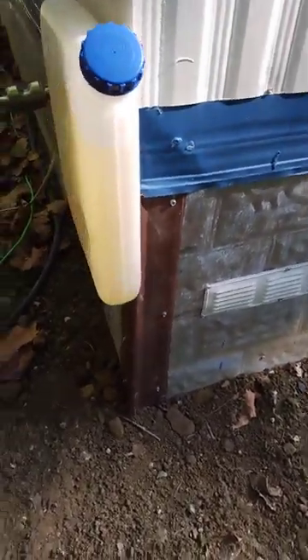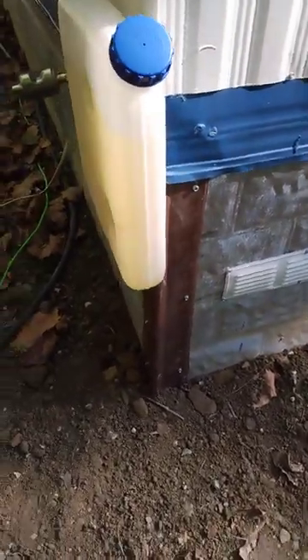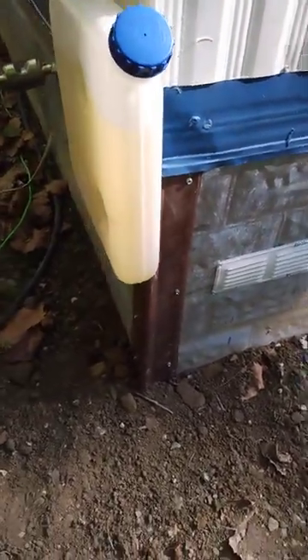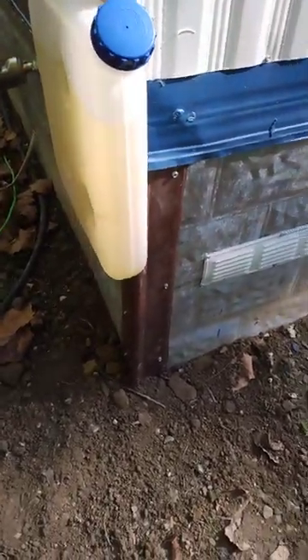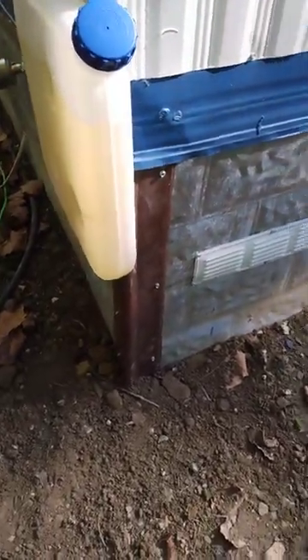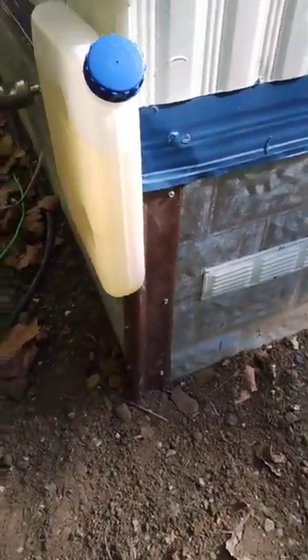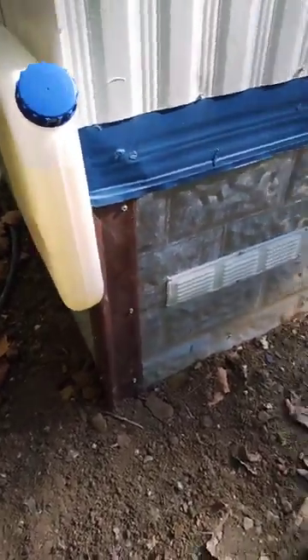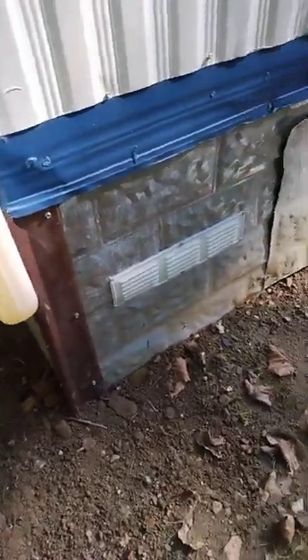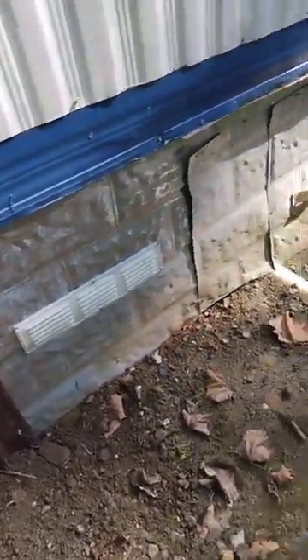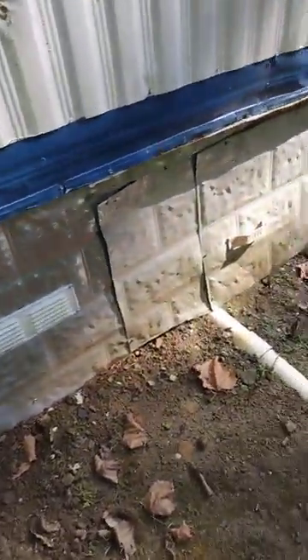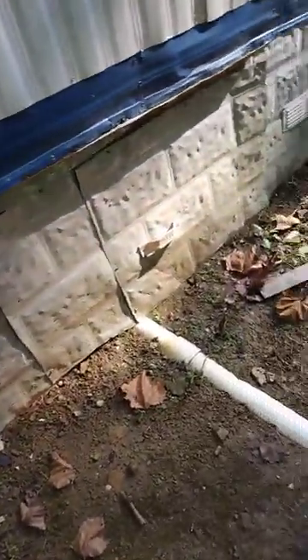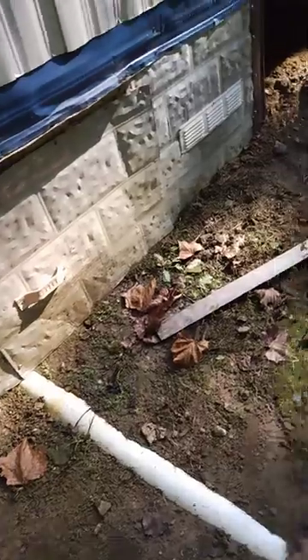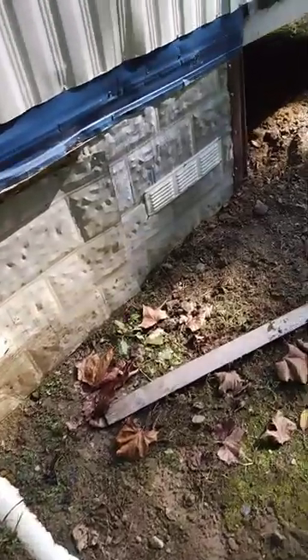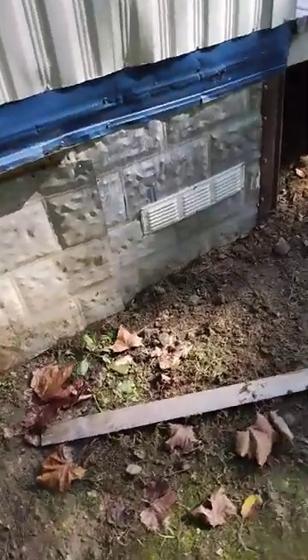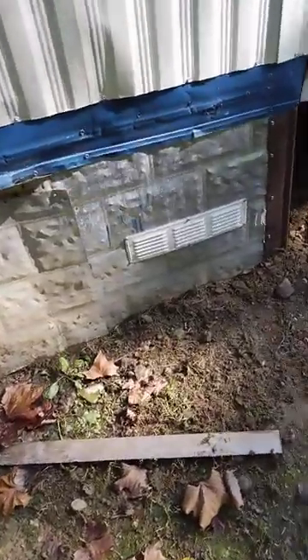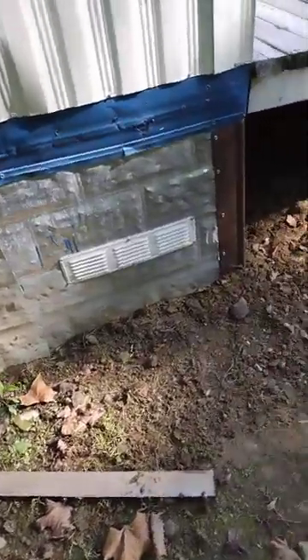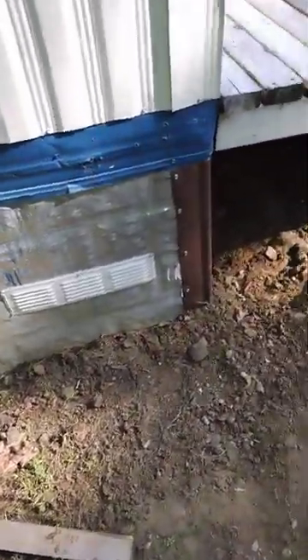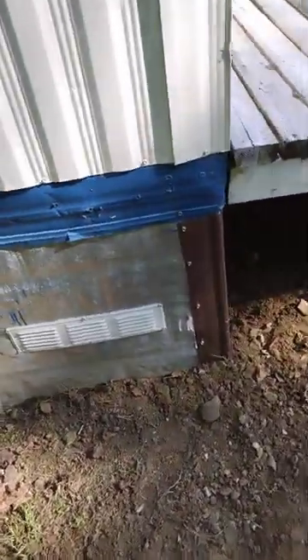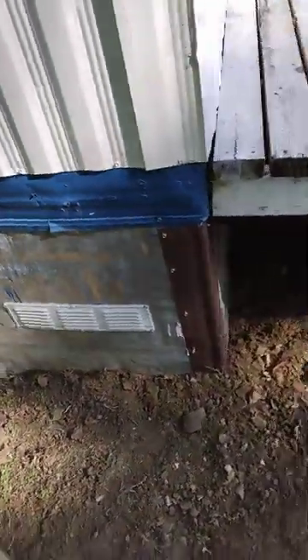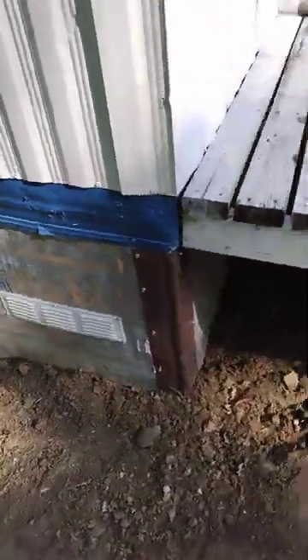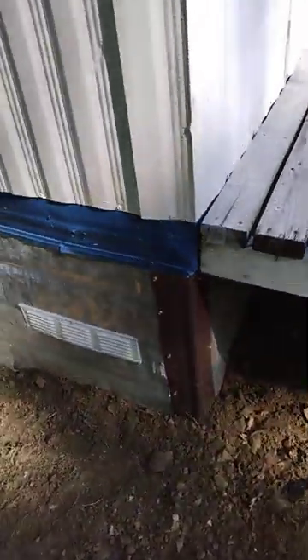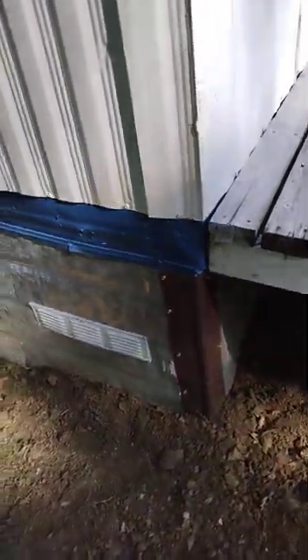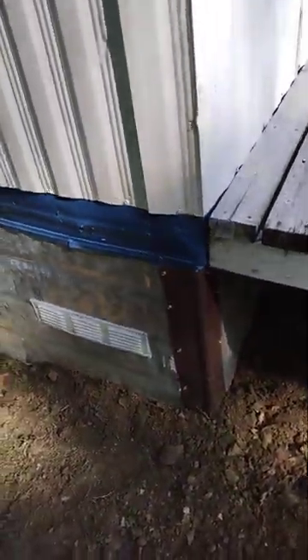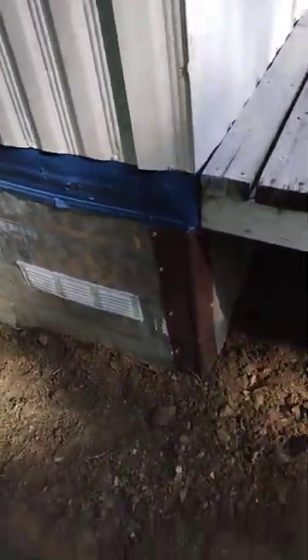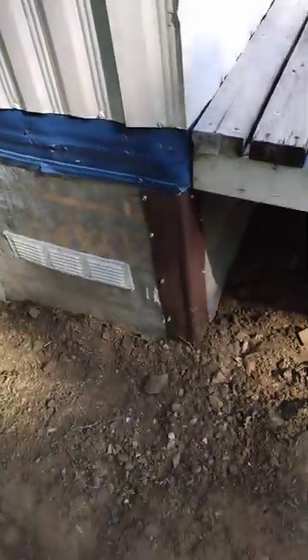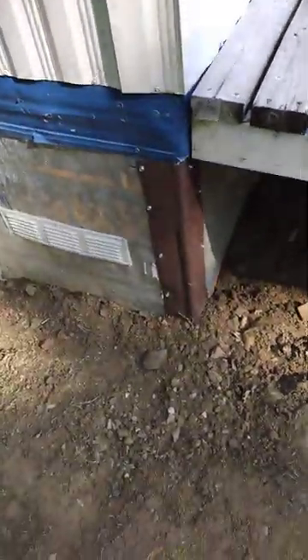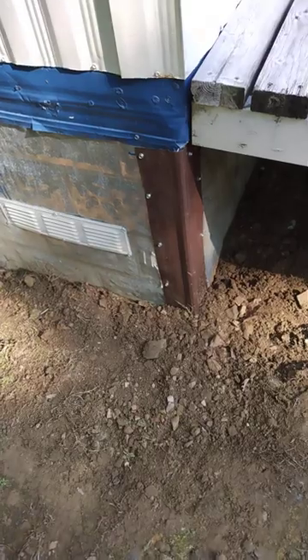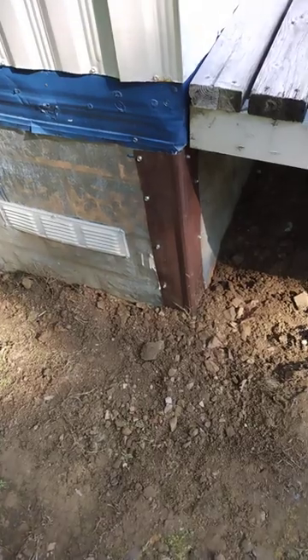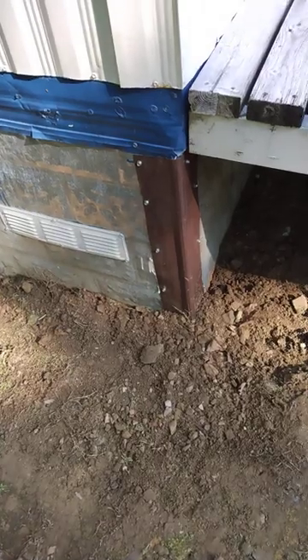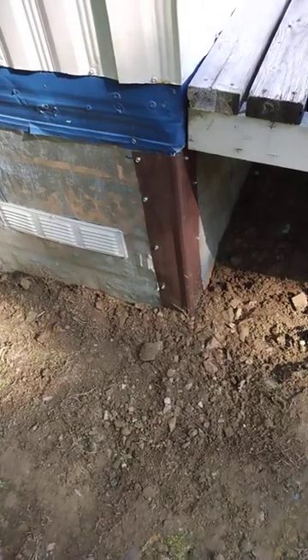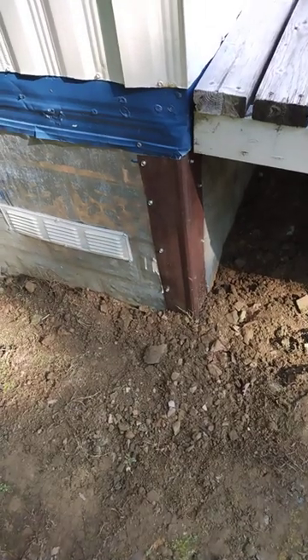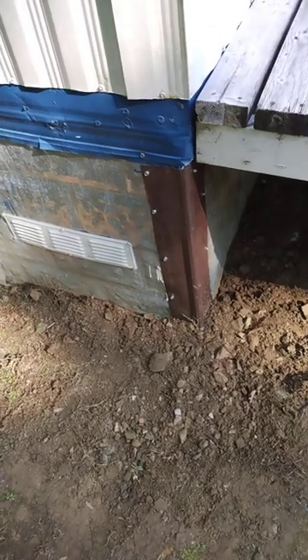This probably is one of the better corners that came out — had more room to do everything. I still got silicone on the tops here, but that's my fabric cobble for the day, folks.